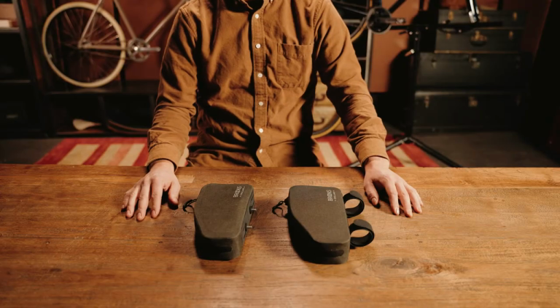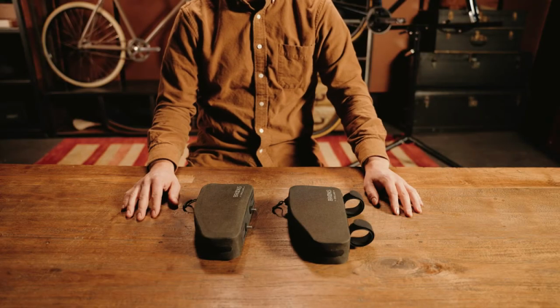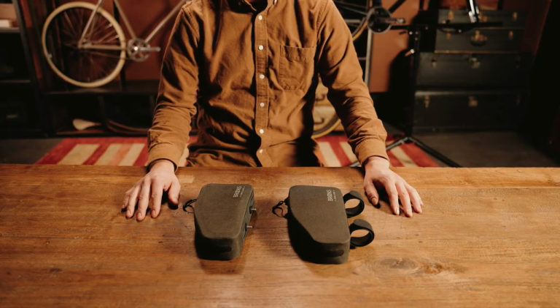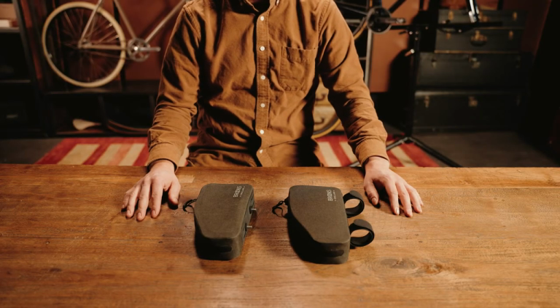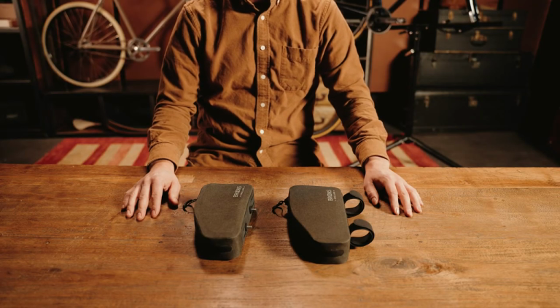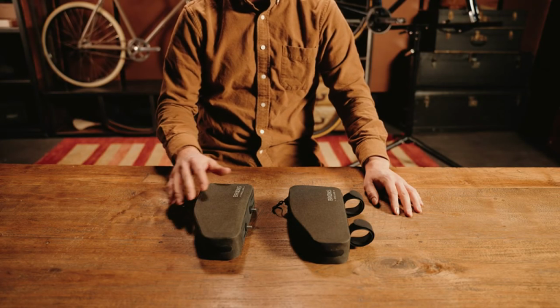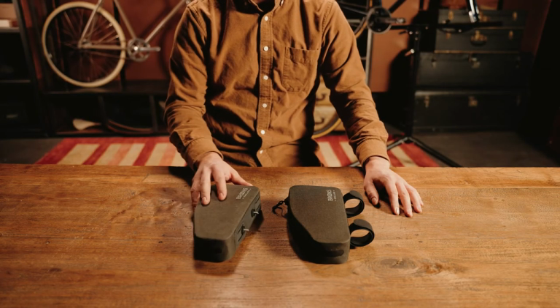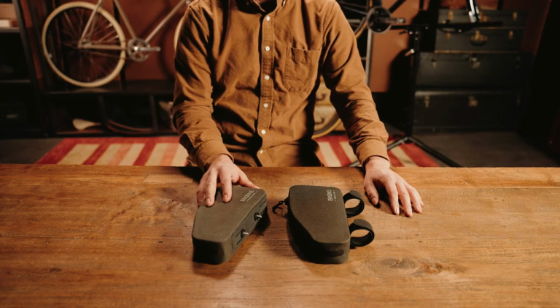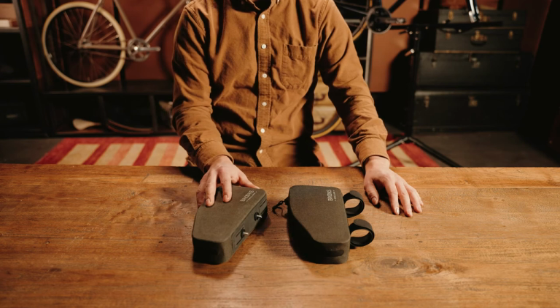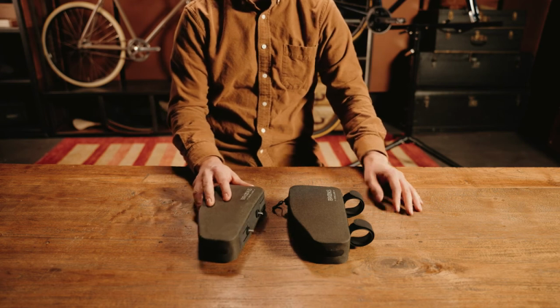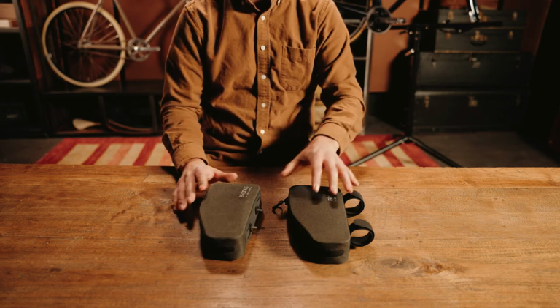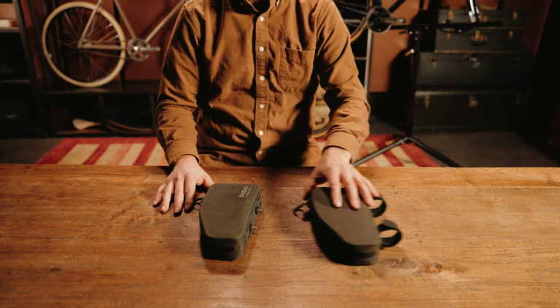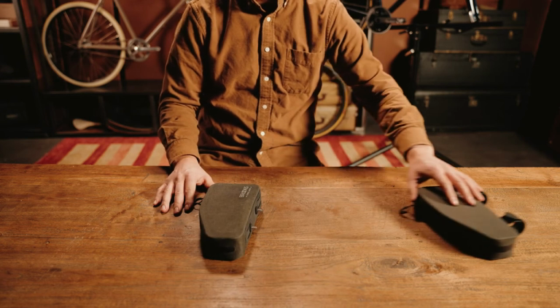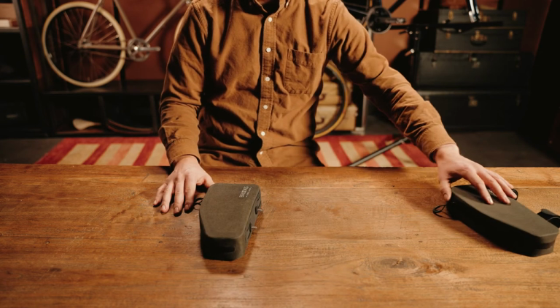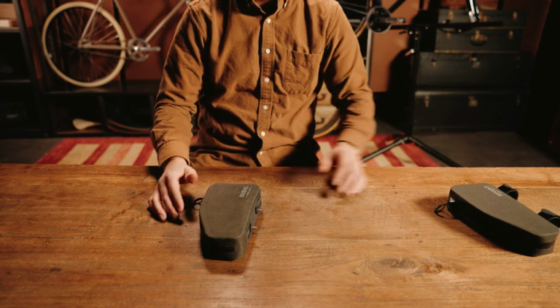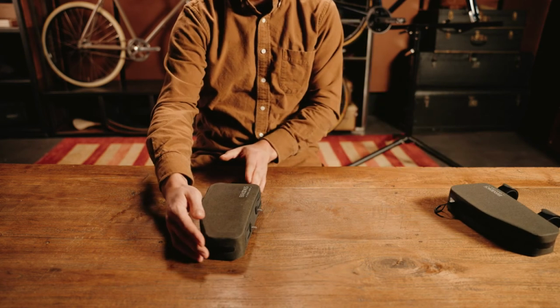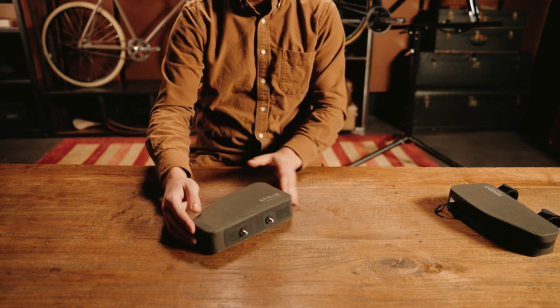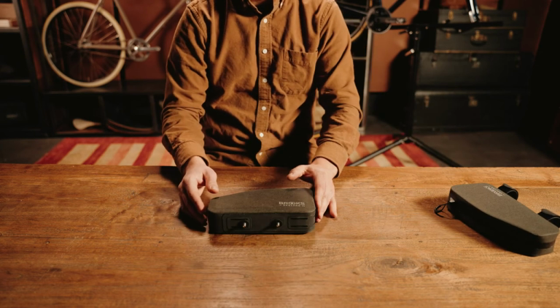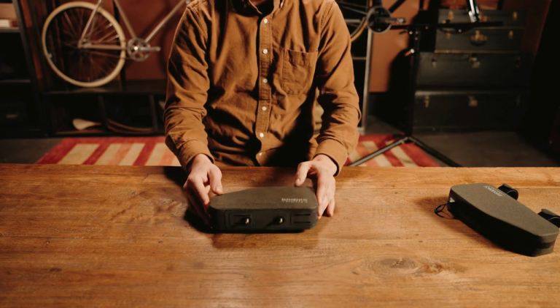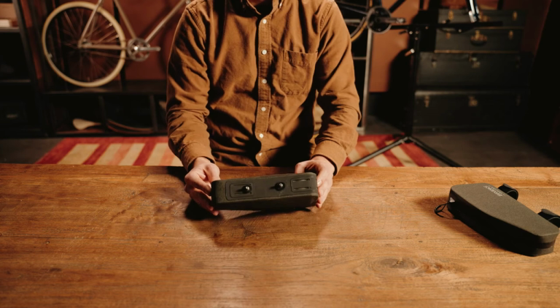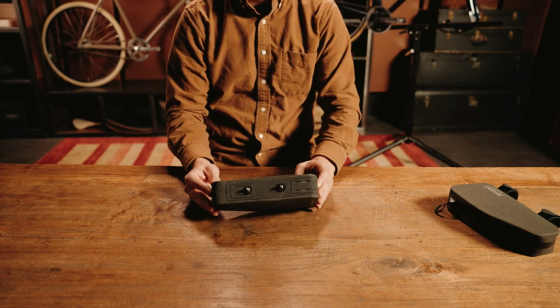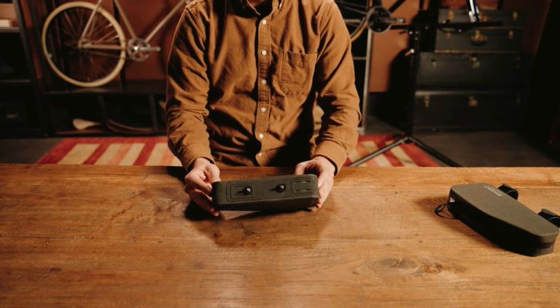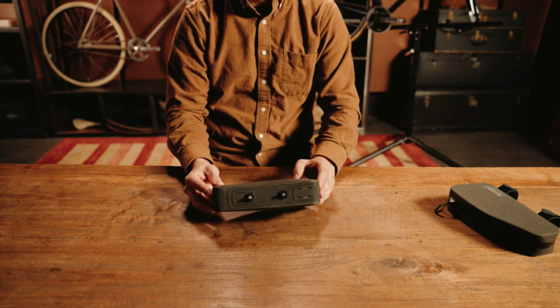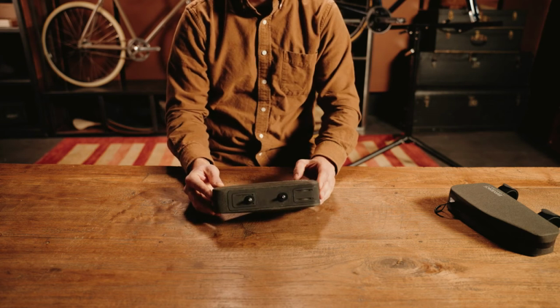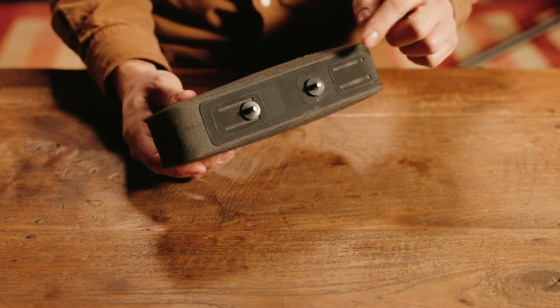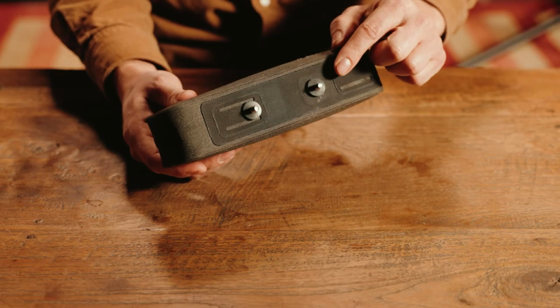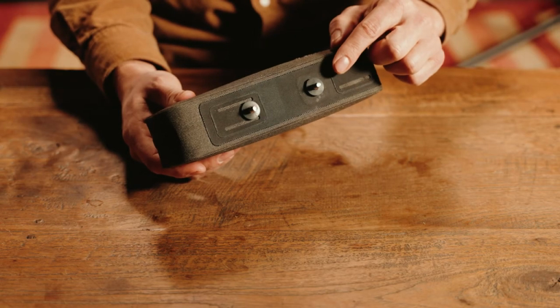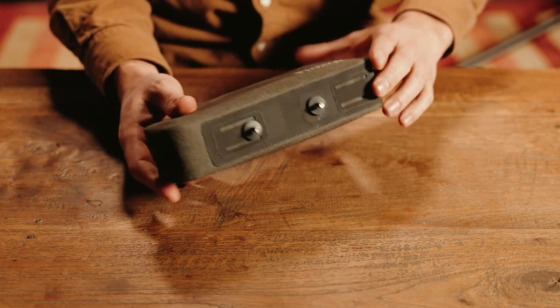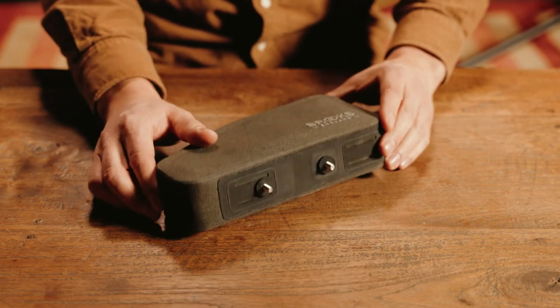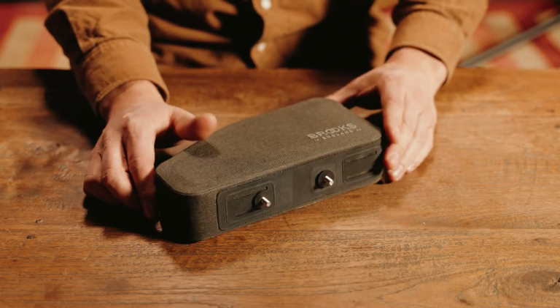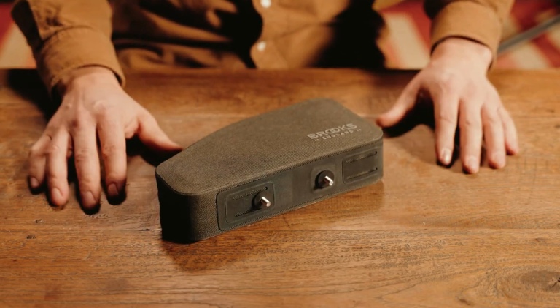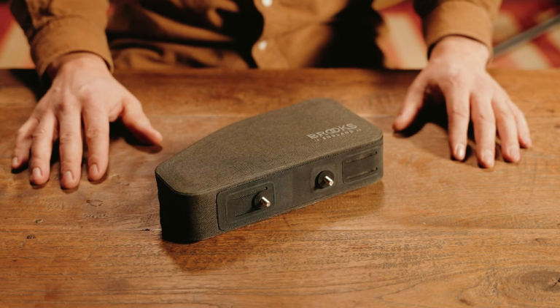Let's take a look at how to mount the top tube bag using the bolt attachment provided. This is the same clever, convenient top tube bag, with the additional bolted mounting option which may better suit your needs.